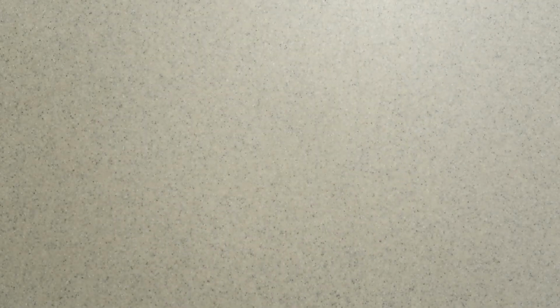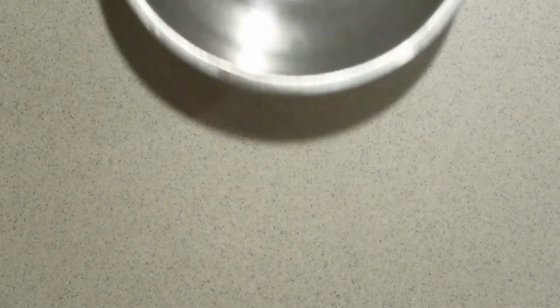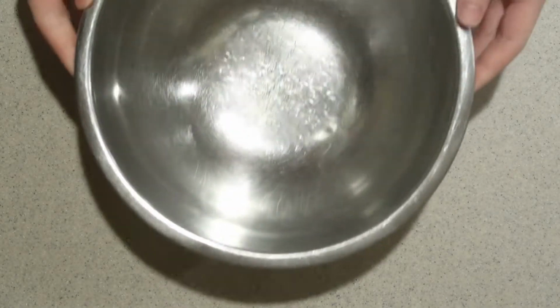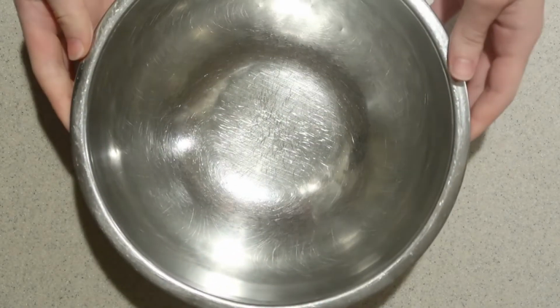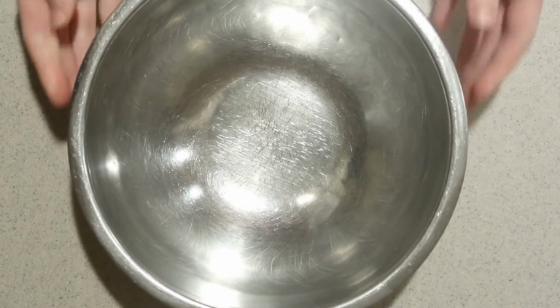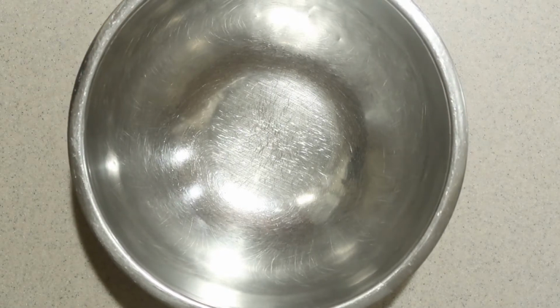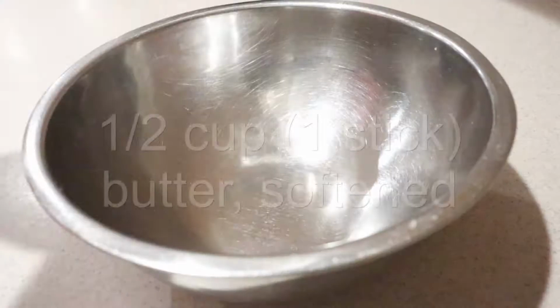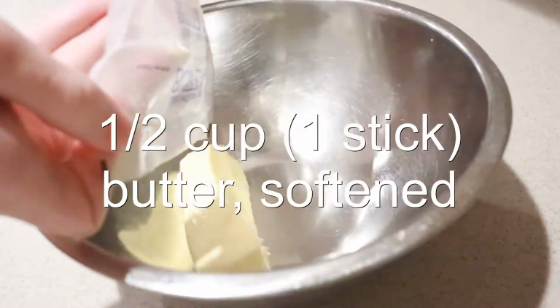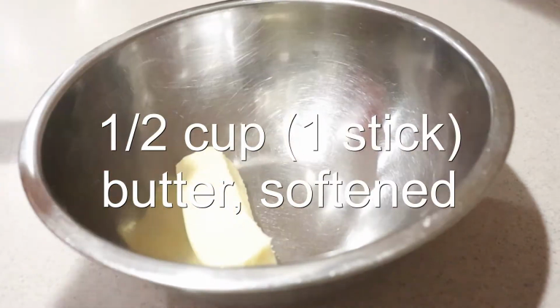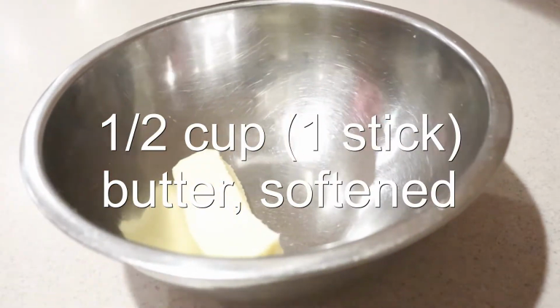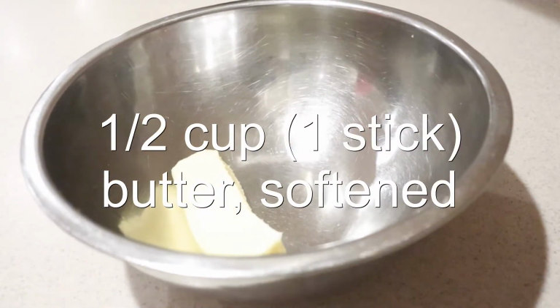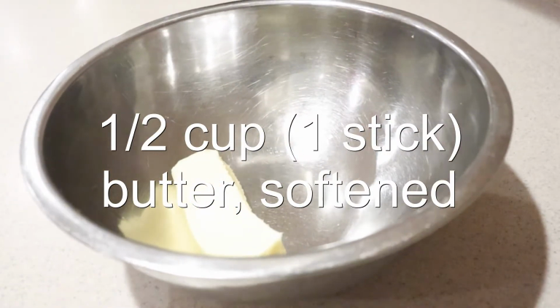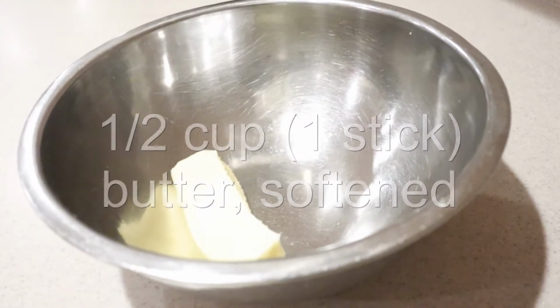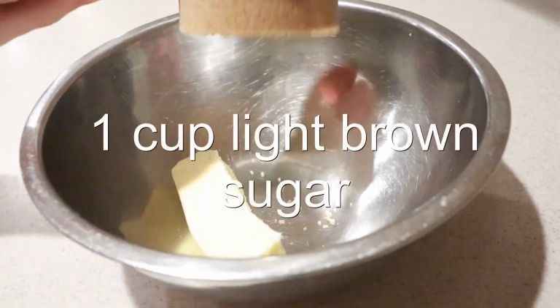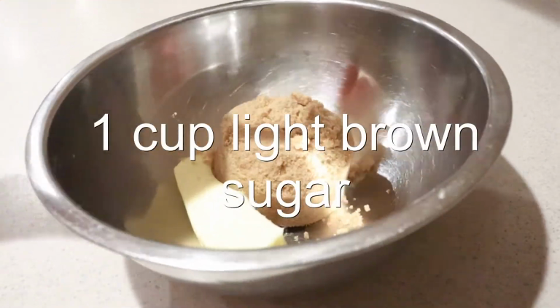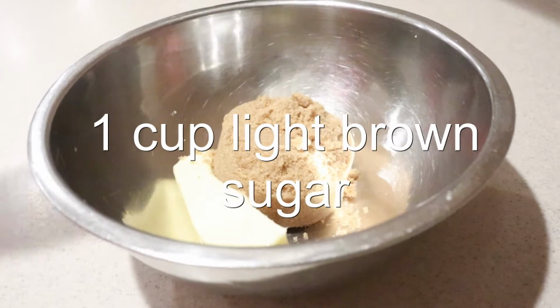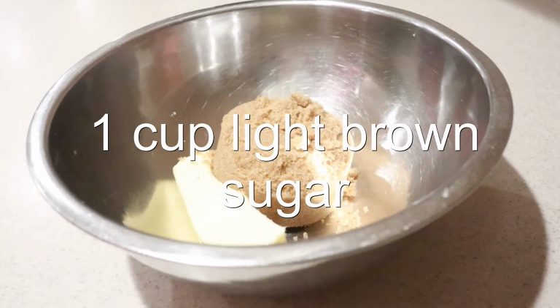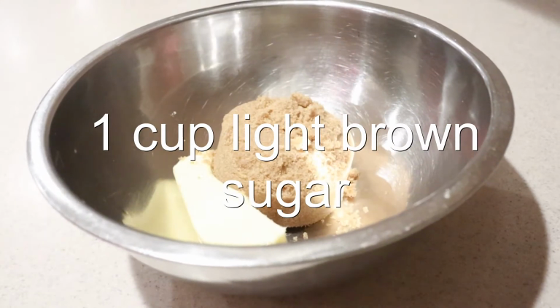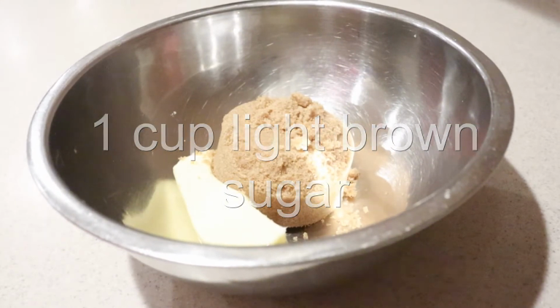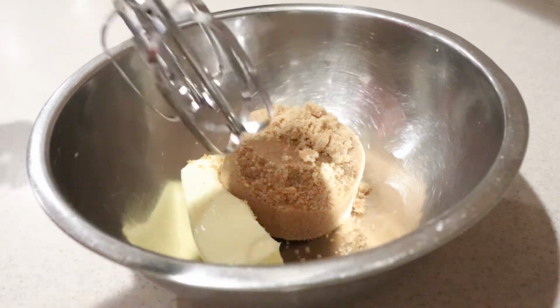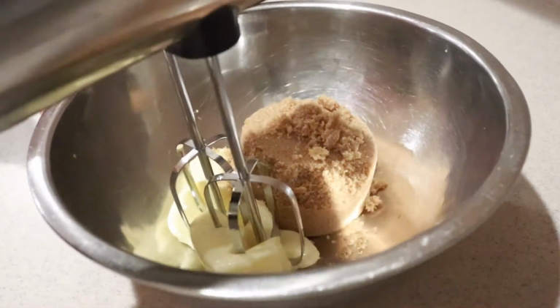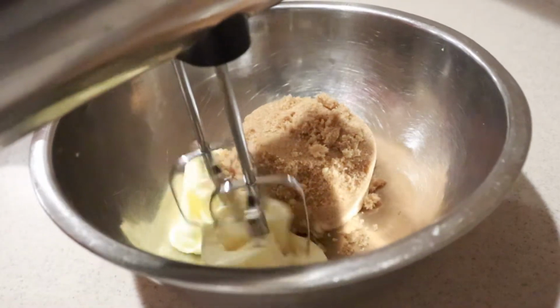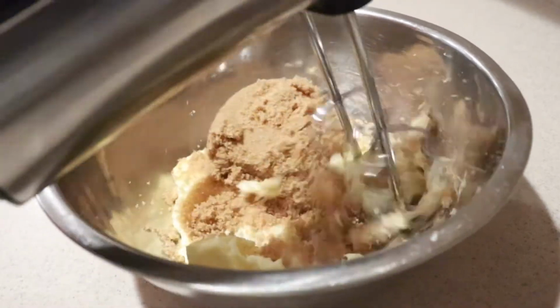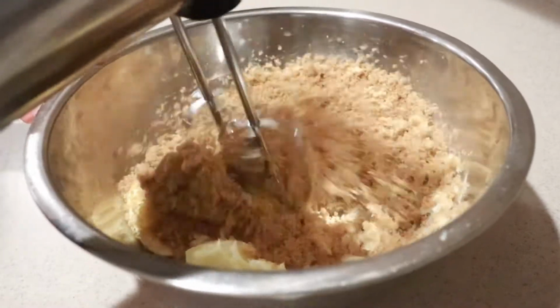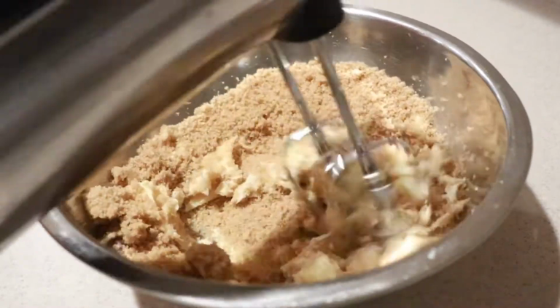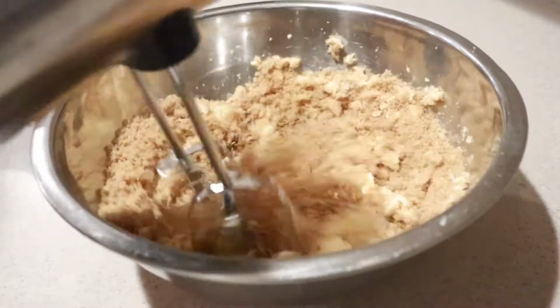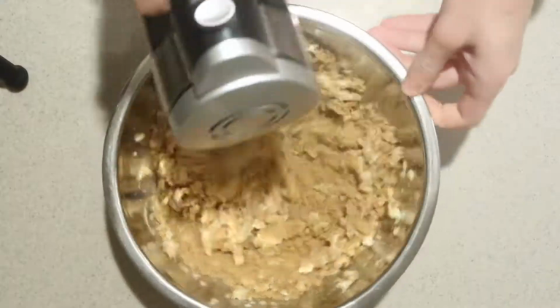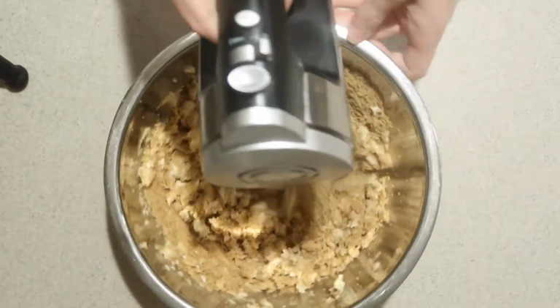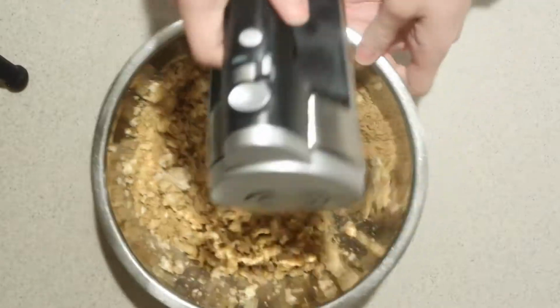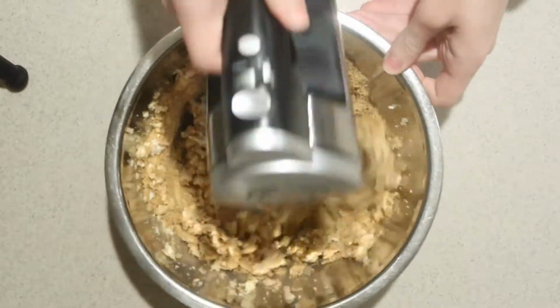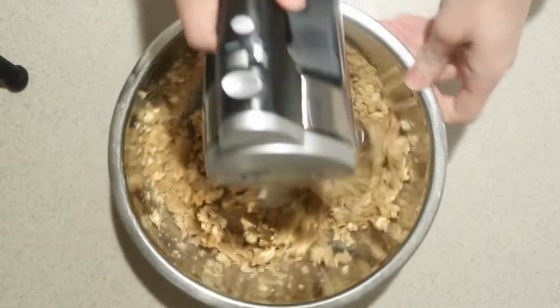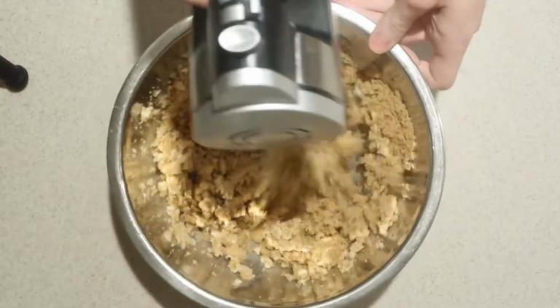Then in a larger mixing bowl, add in the softened butter and brown sugar, and beat them with an electric mixer on high speed for 3-5 minutes until it's light and pale.